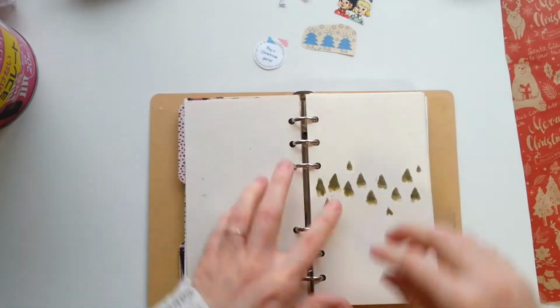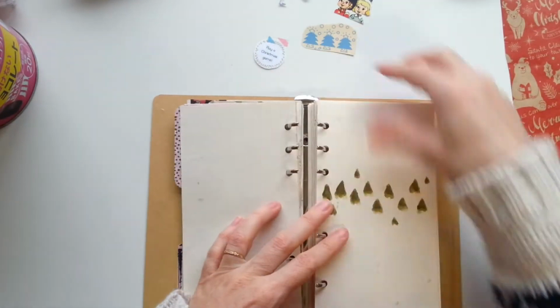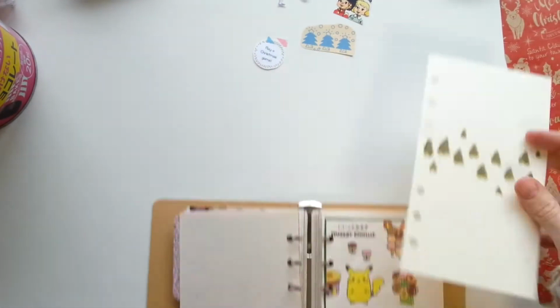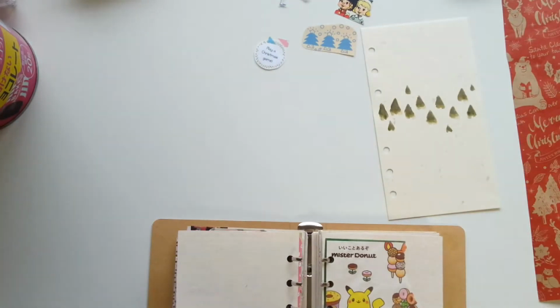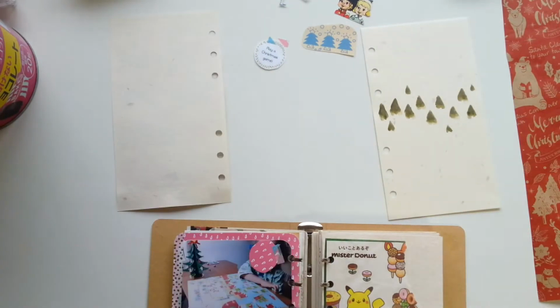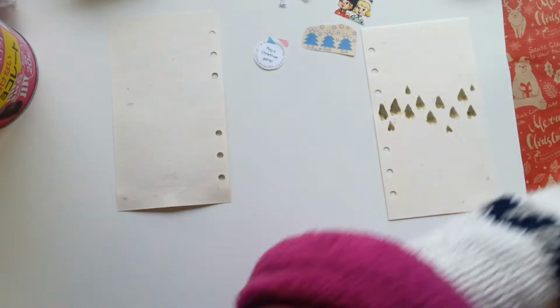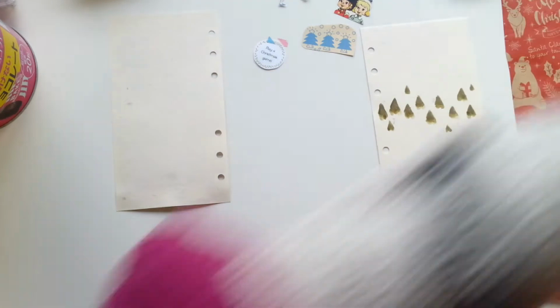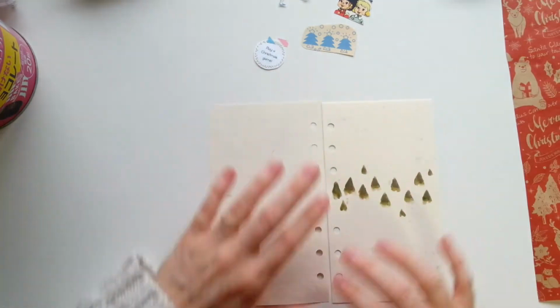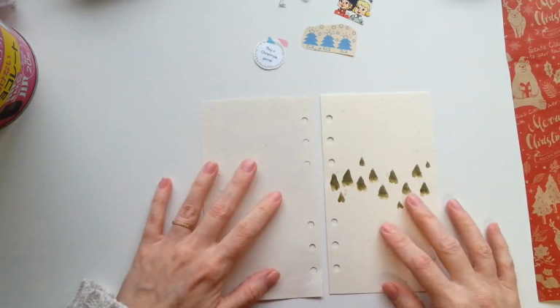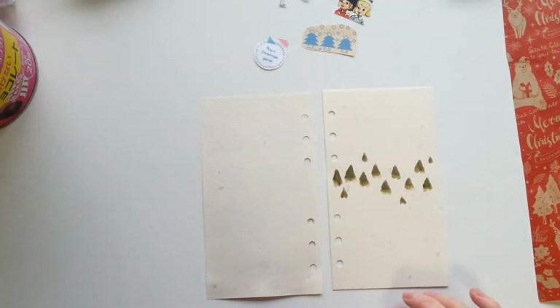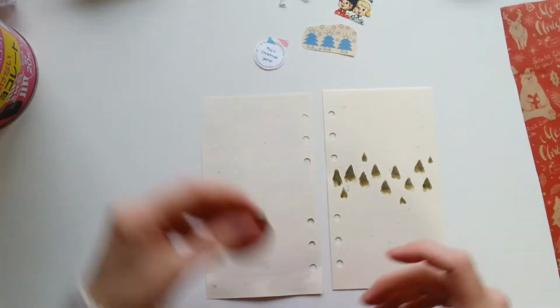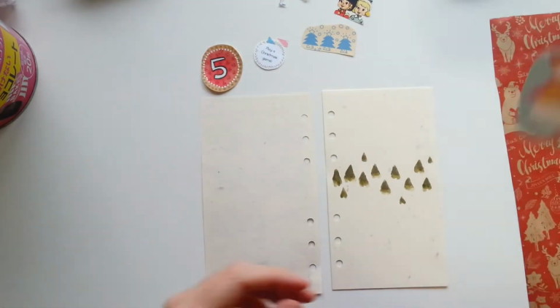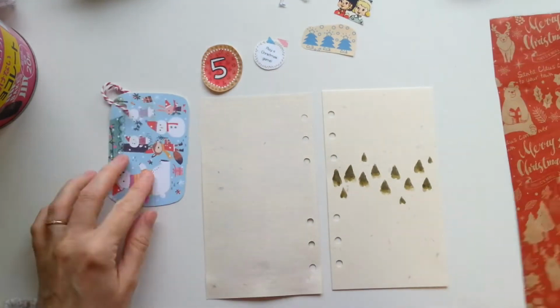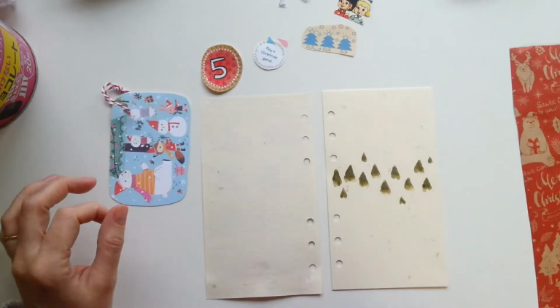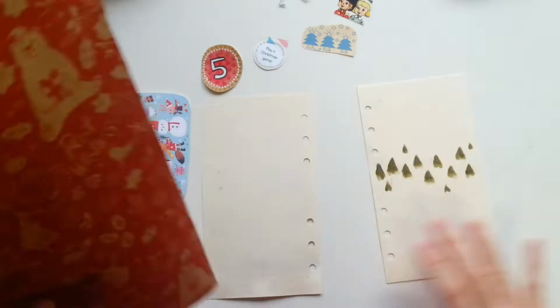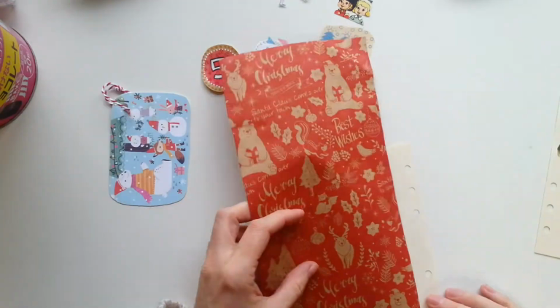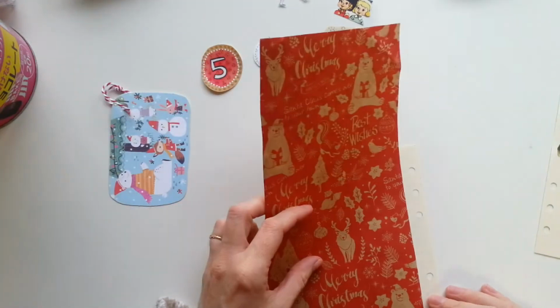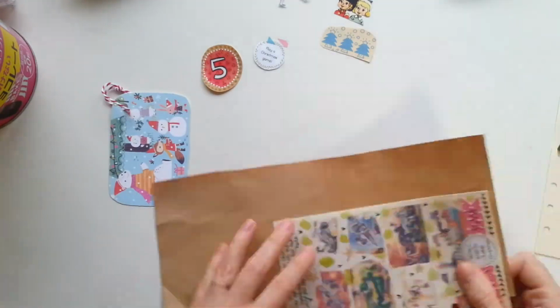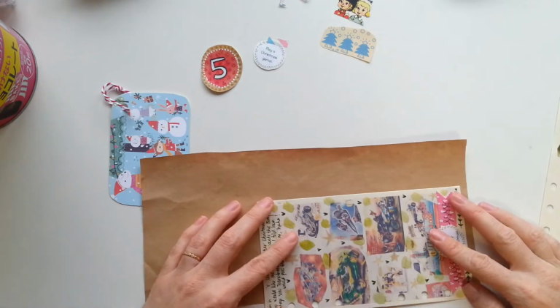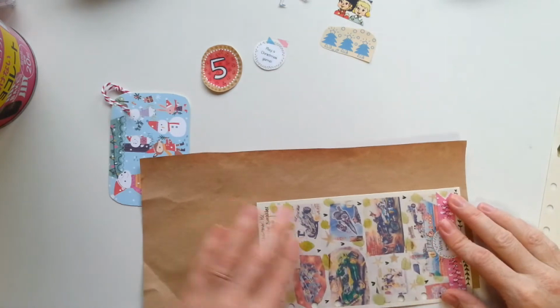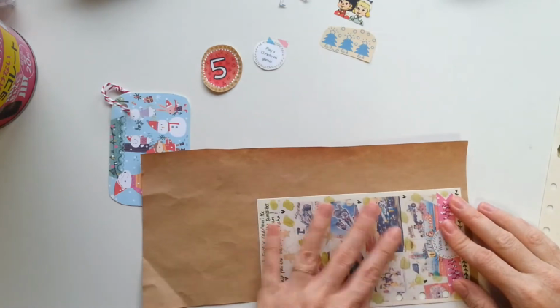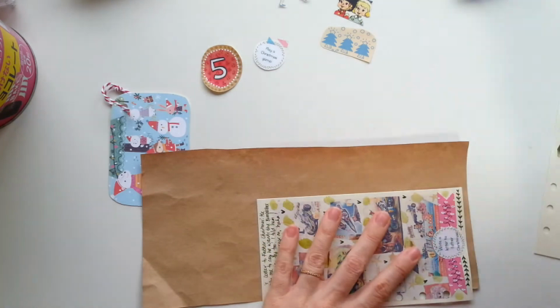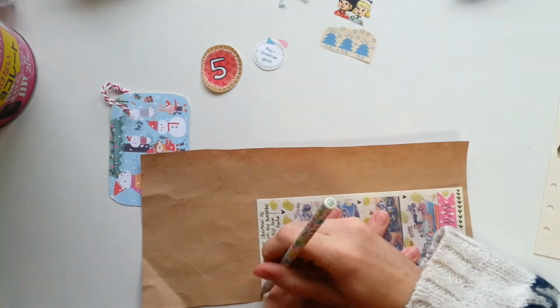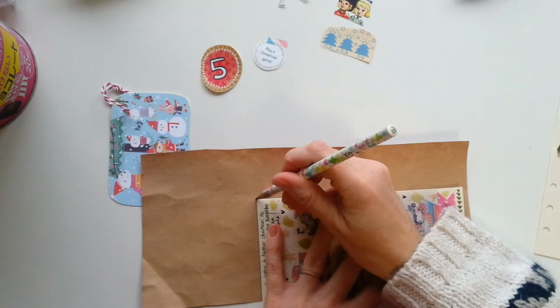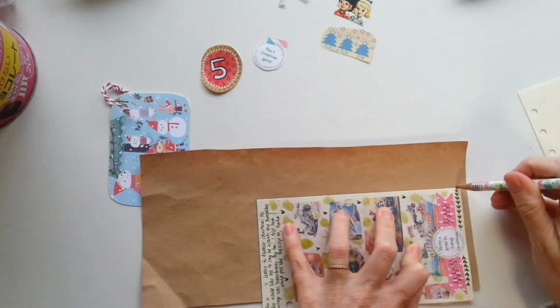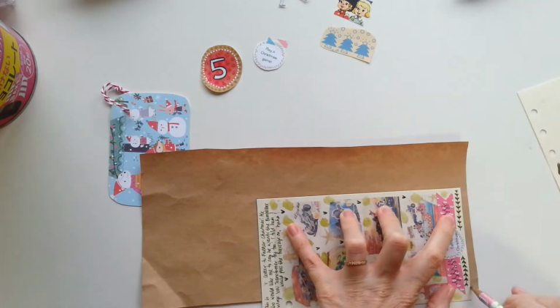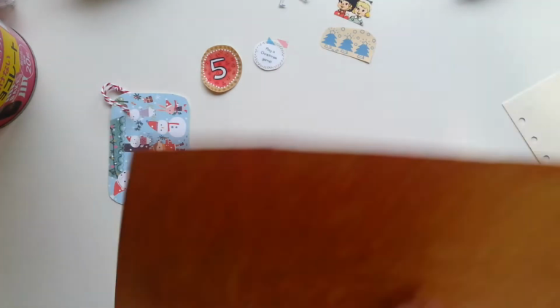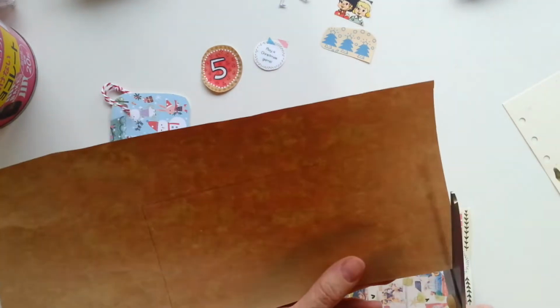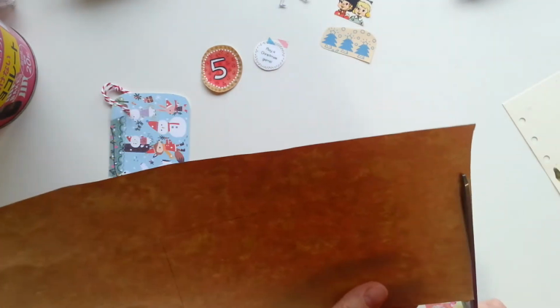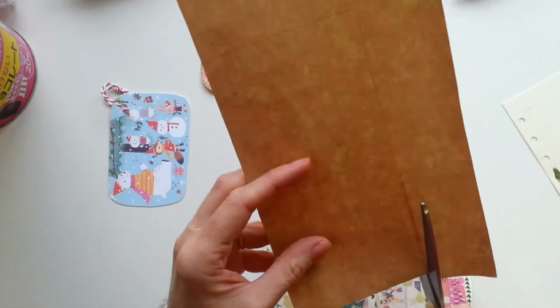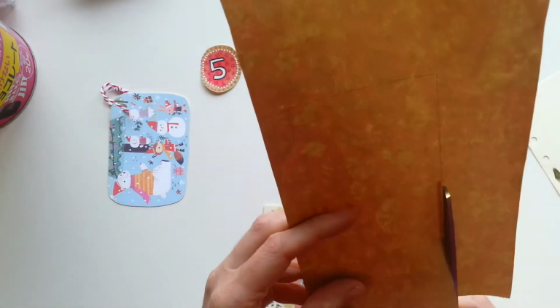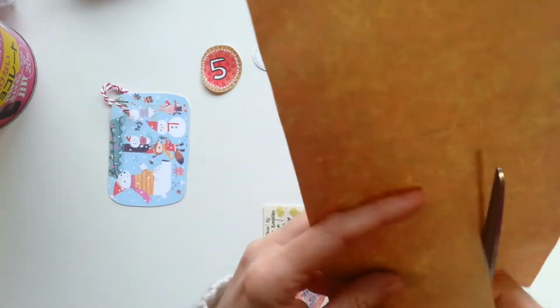Hello and welcome back to December the 5th on my December Daily Junk Journal for 2018. I very sensibly pulled the pages out first today out of the binder so they're easier to work on.